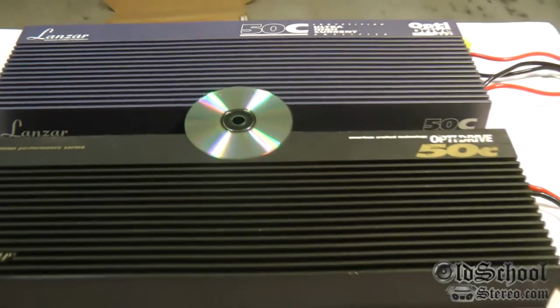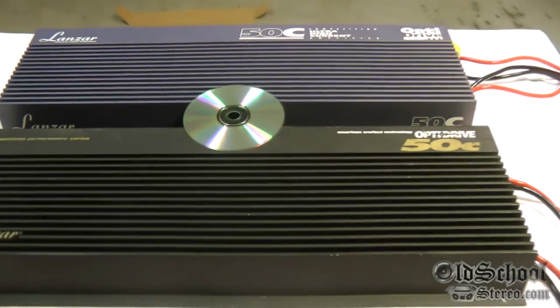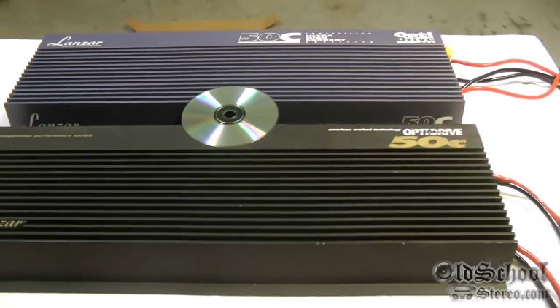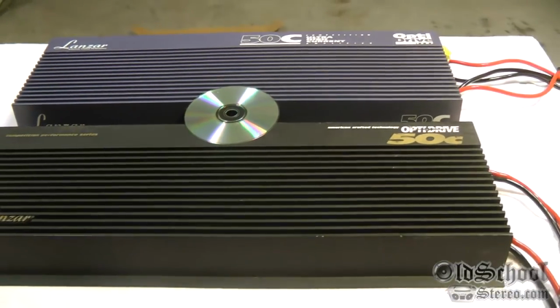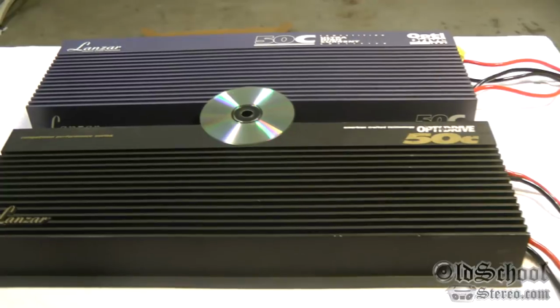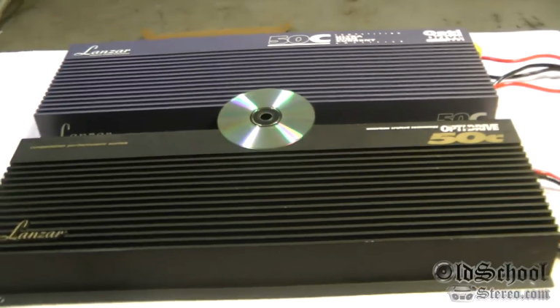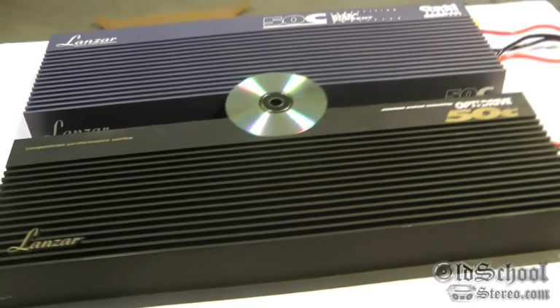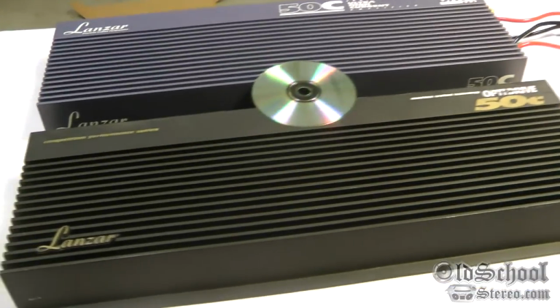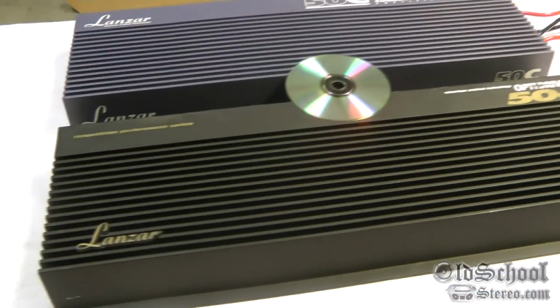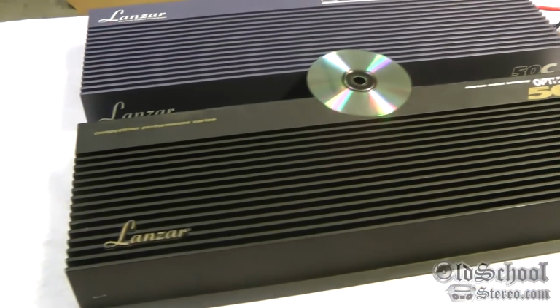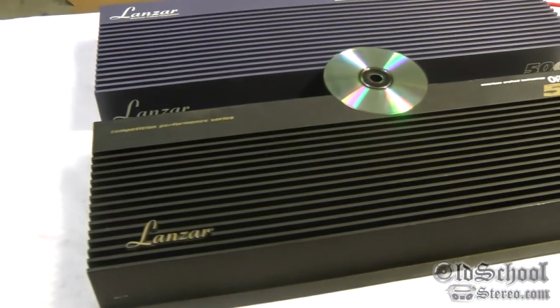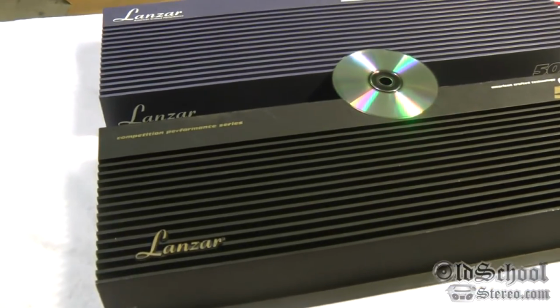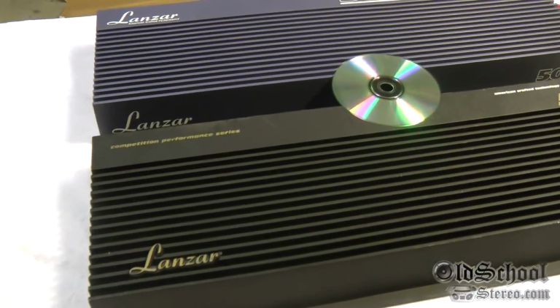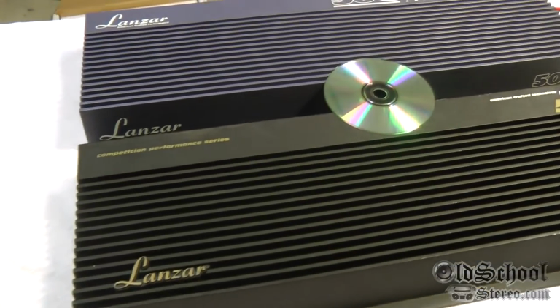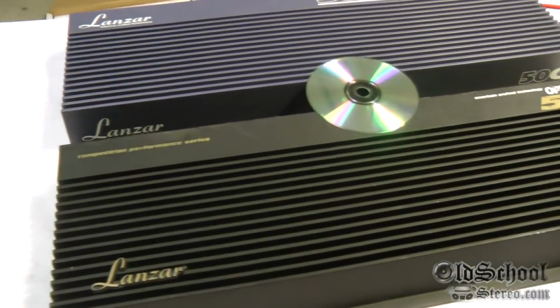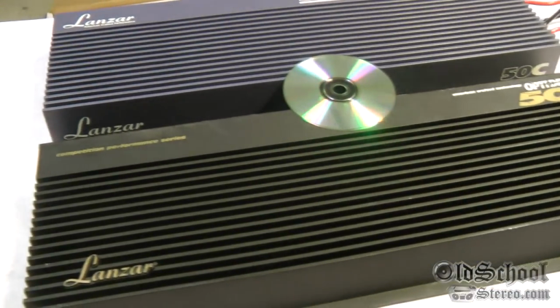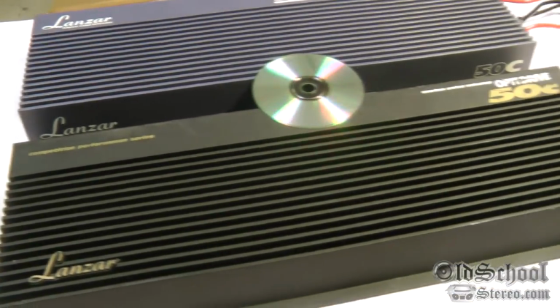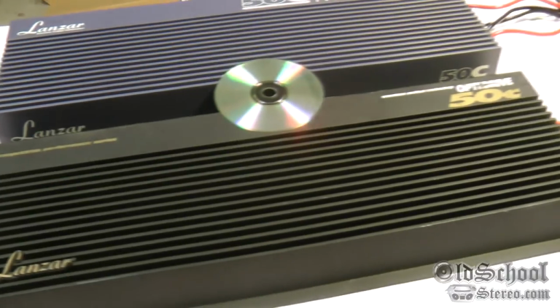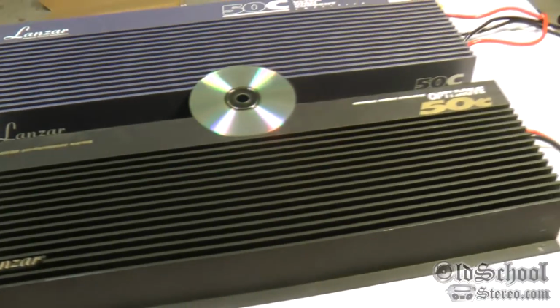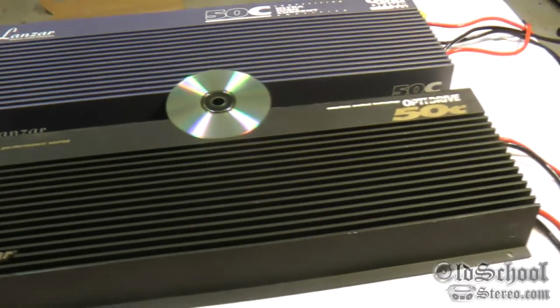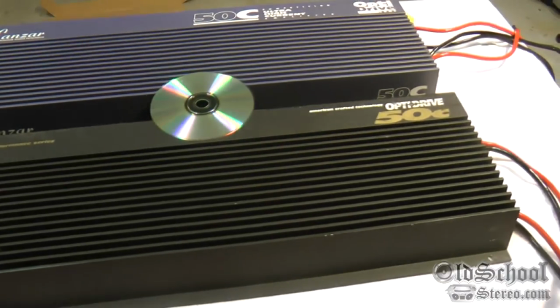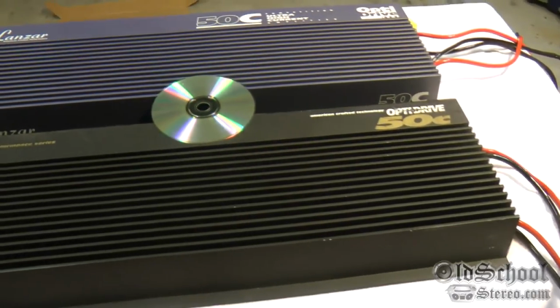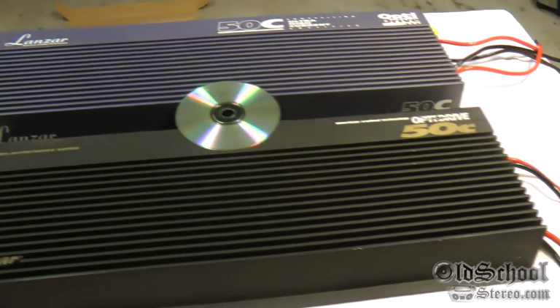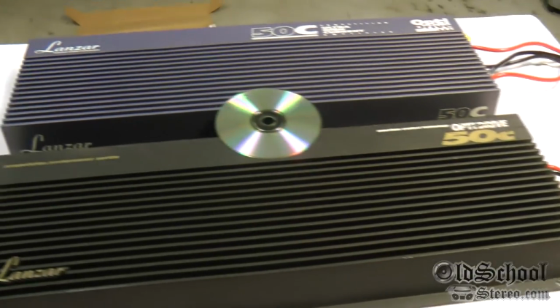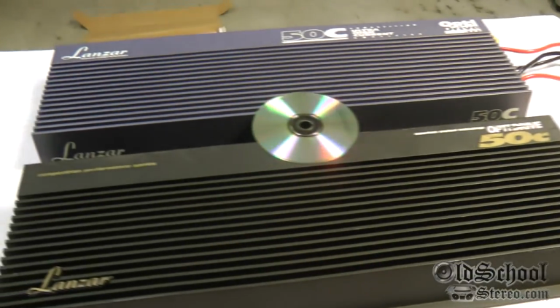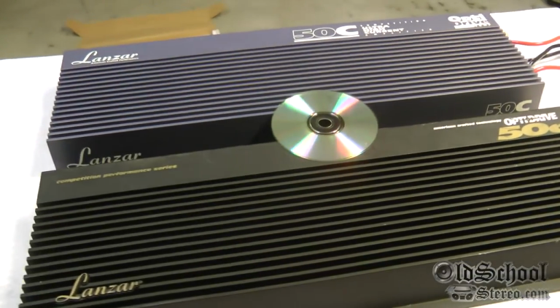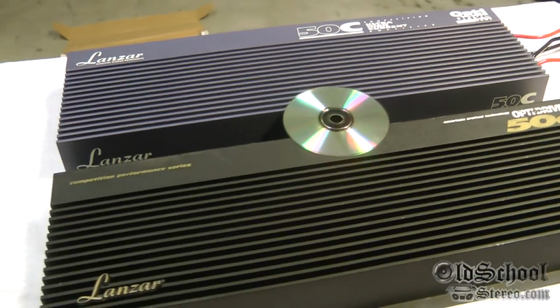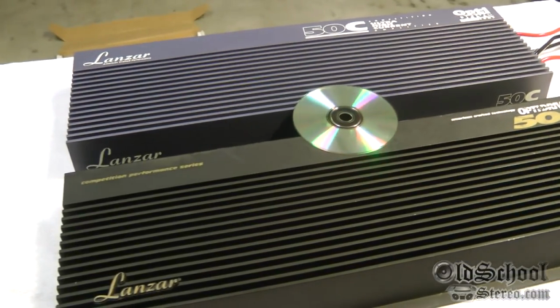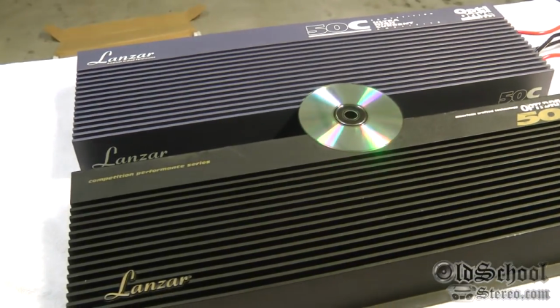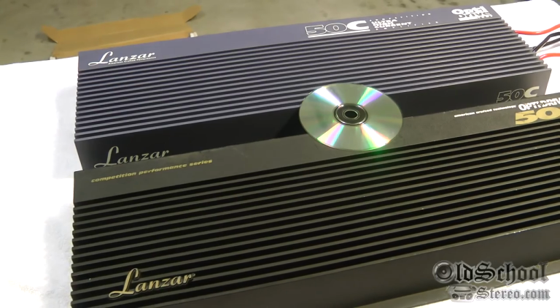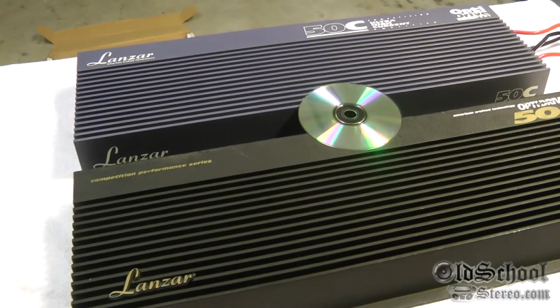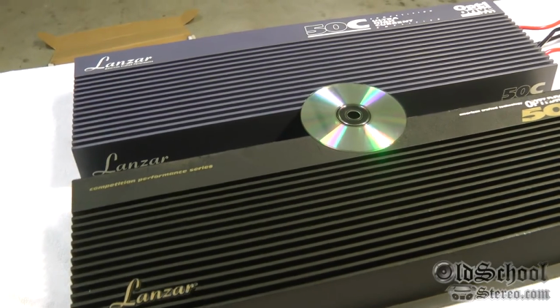The cheater amp era is gone, but this is Old School Stereo — this is why we're showing them to you. This is how it used to be, when they were made in the USA with pride. This is Big D Wiz, oldschoolstereo.com — we will see you next time. I'm out of here.